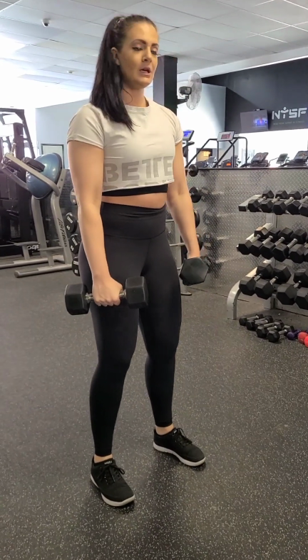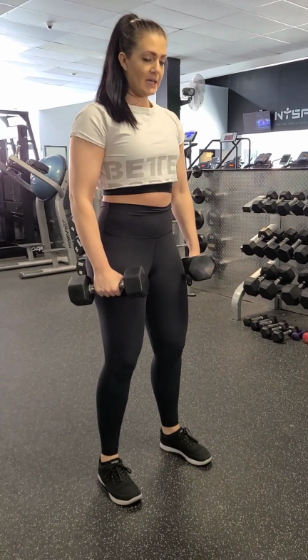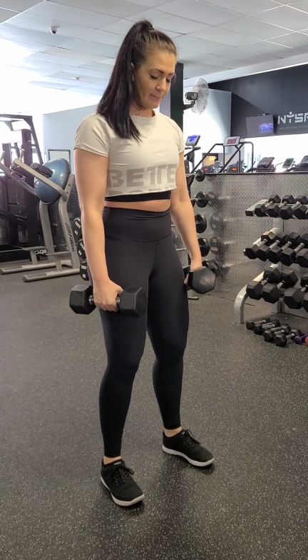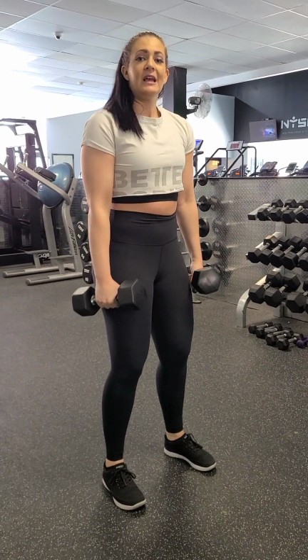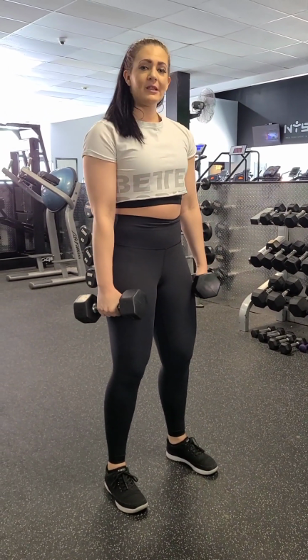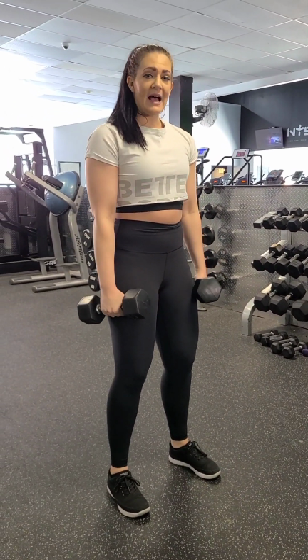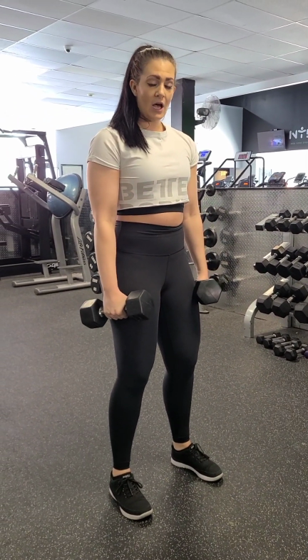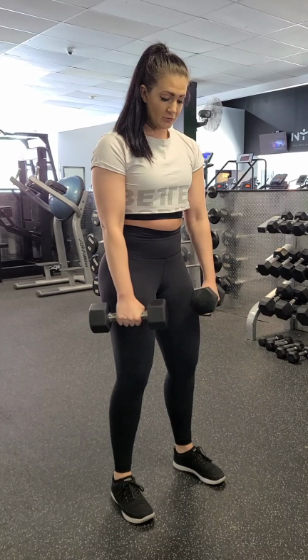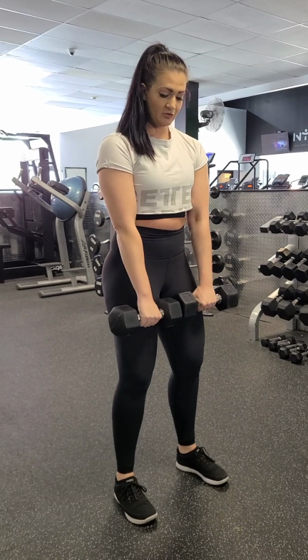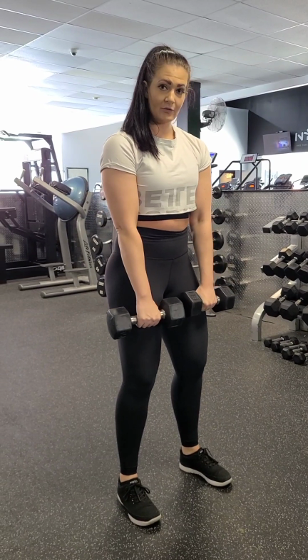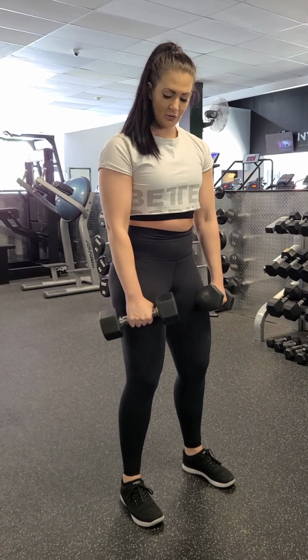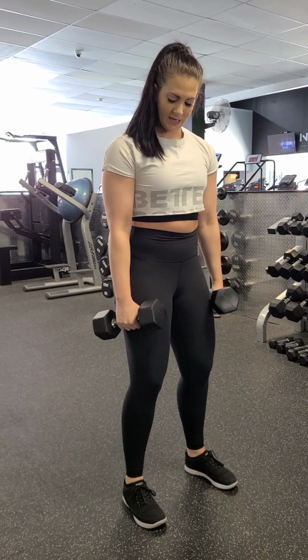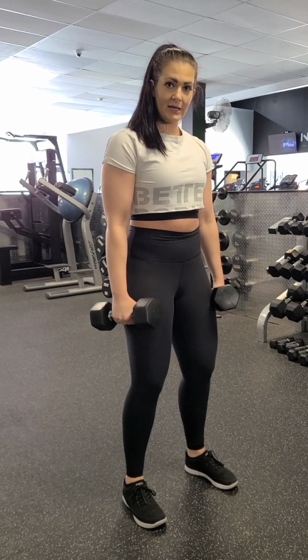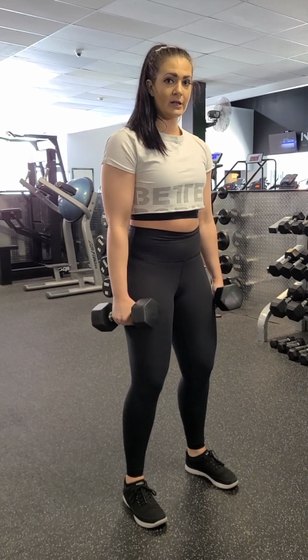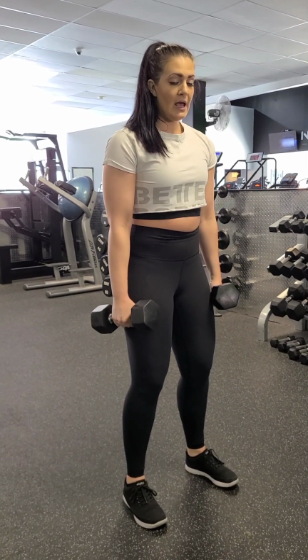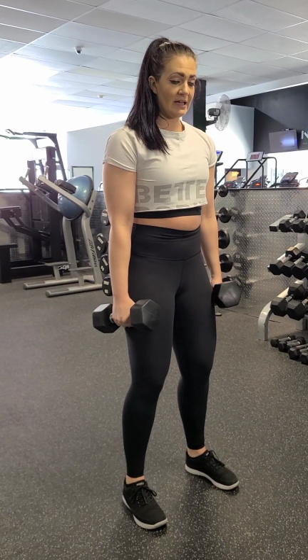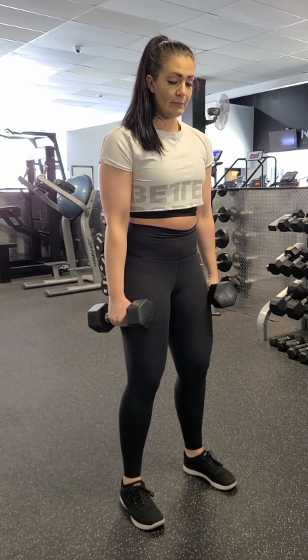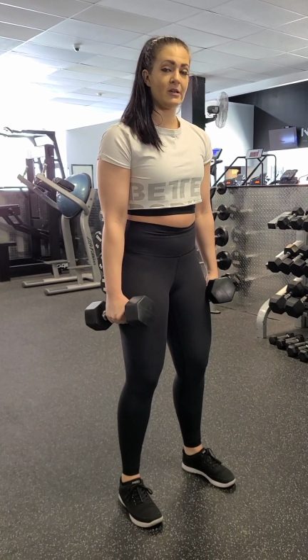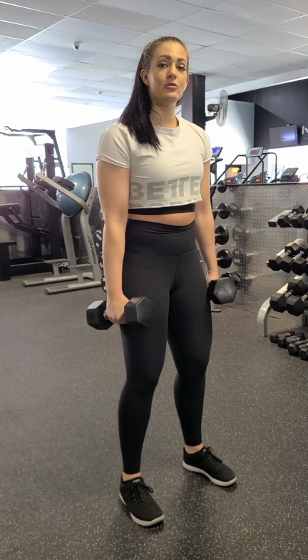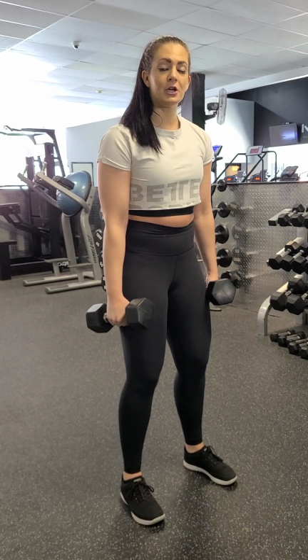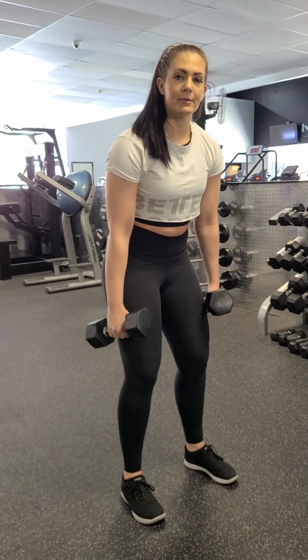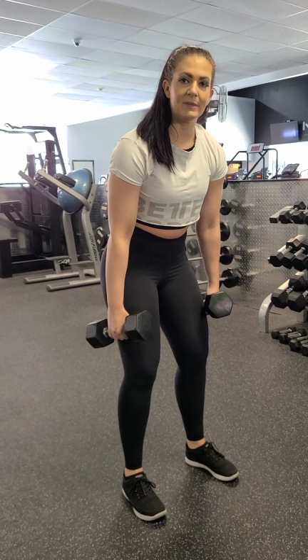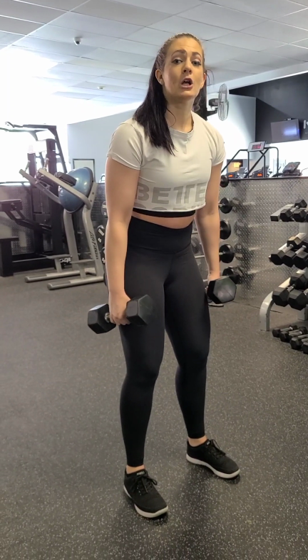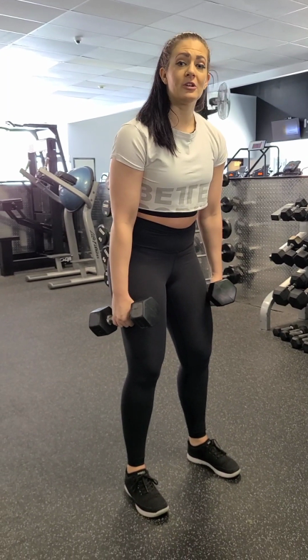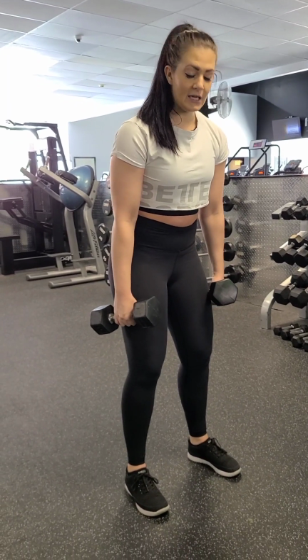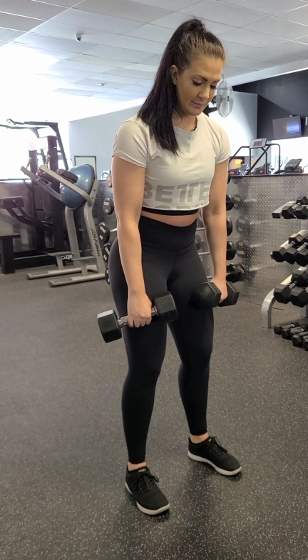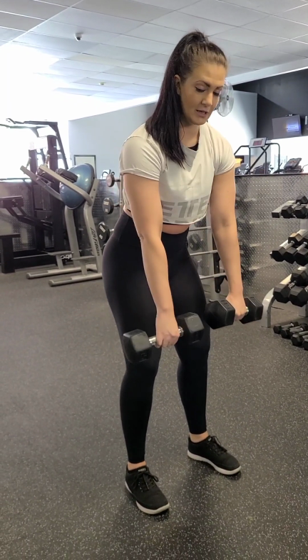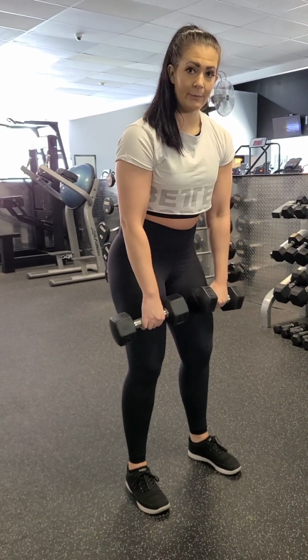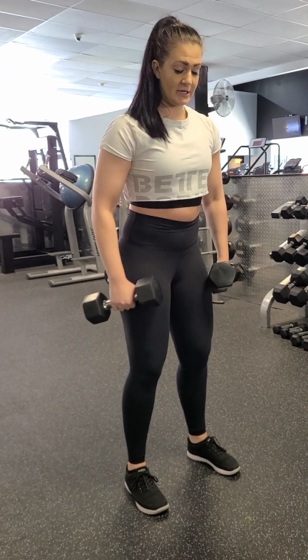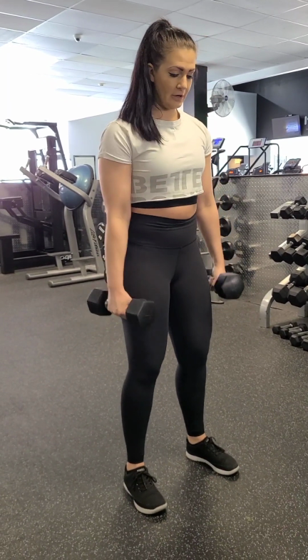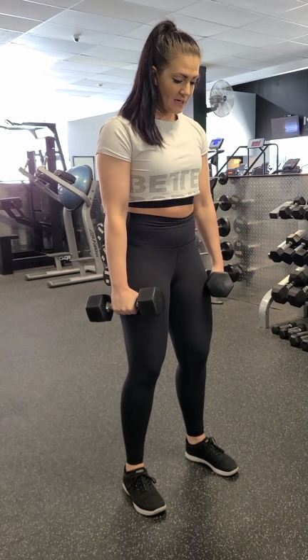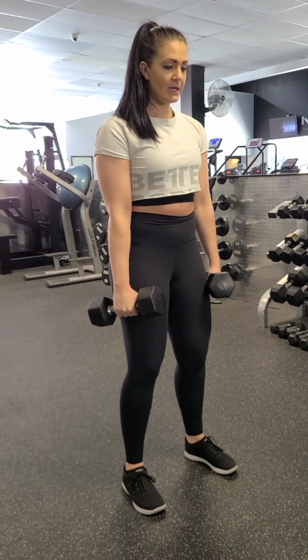You want to keep your dumbbells to the side — they don't need to be directly in front of you. They can be at an angle on the side of your hips, because as you lower, you'll be able to keep them close to your body without them having to bump over your knees. So keep them right here.